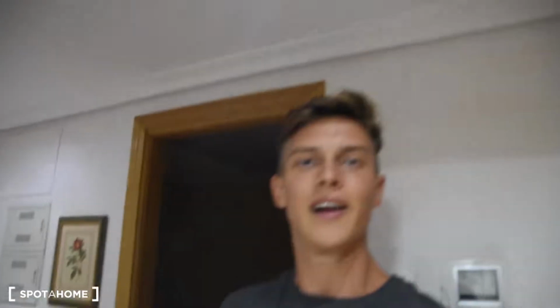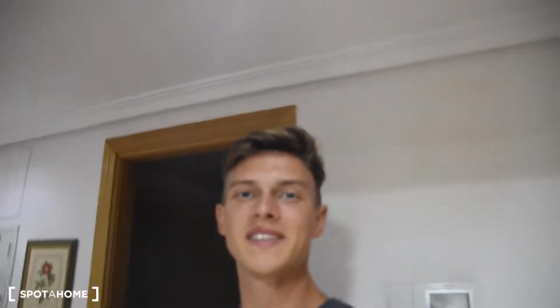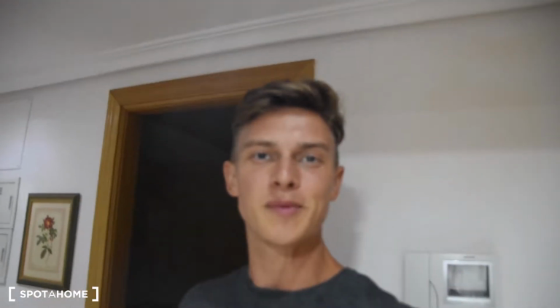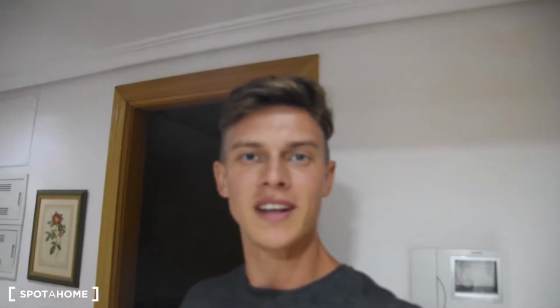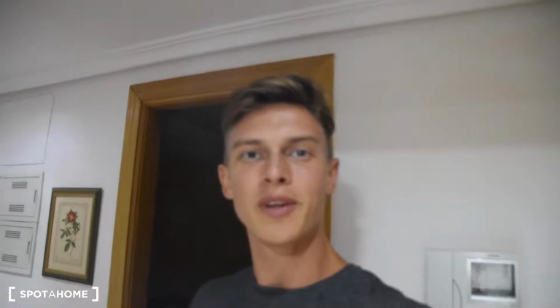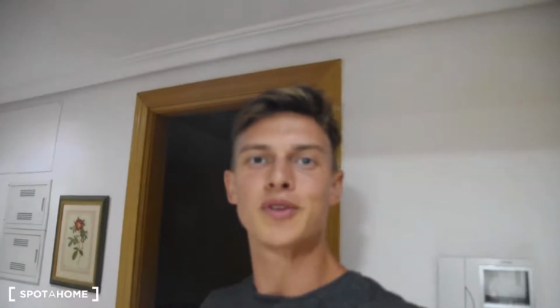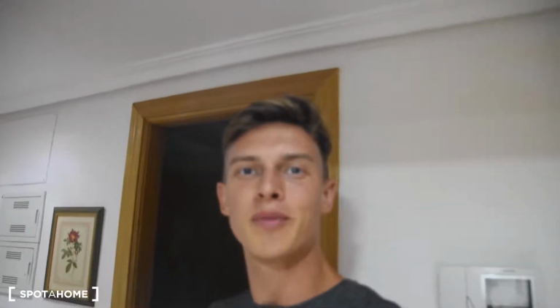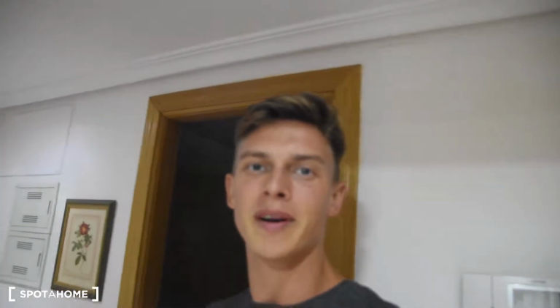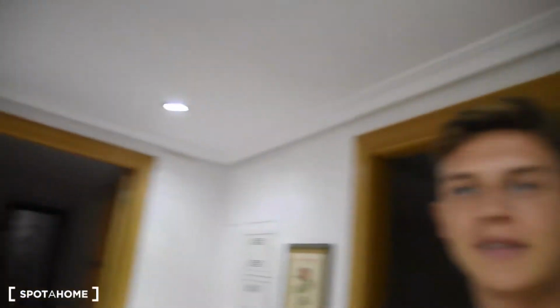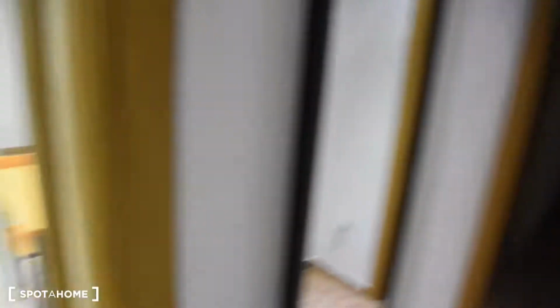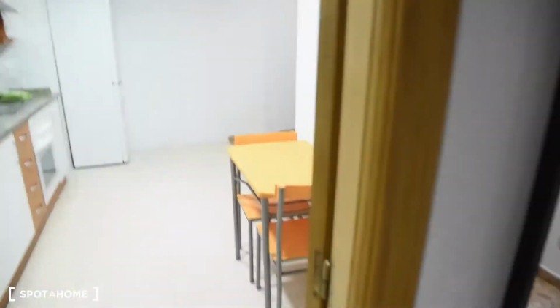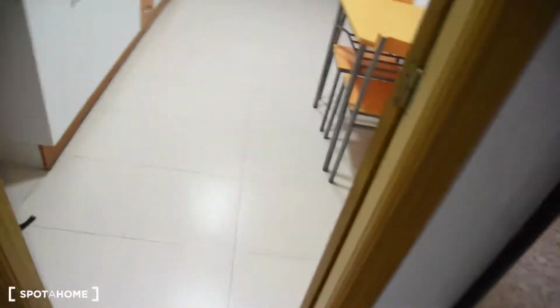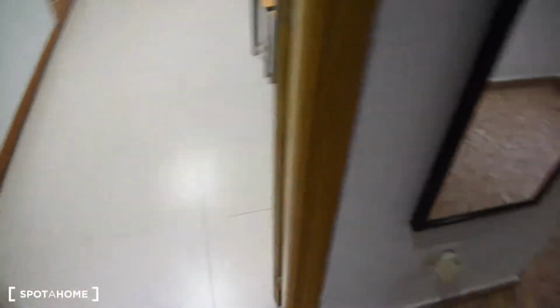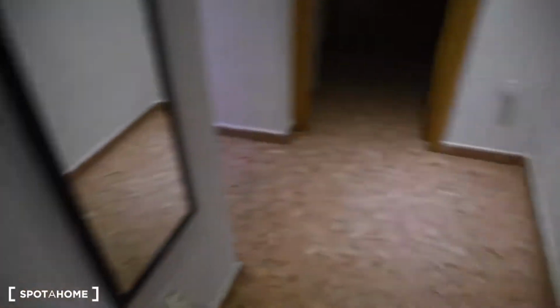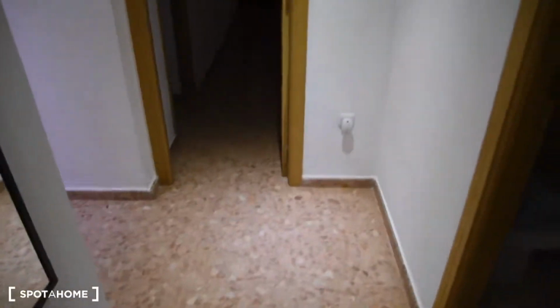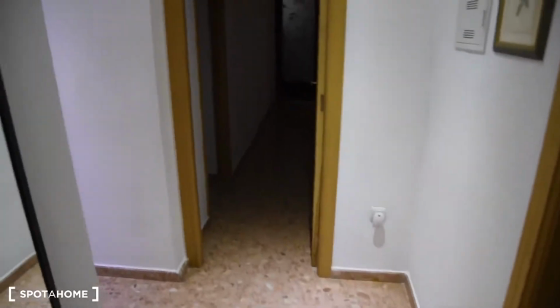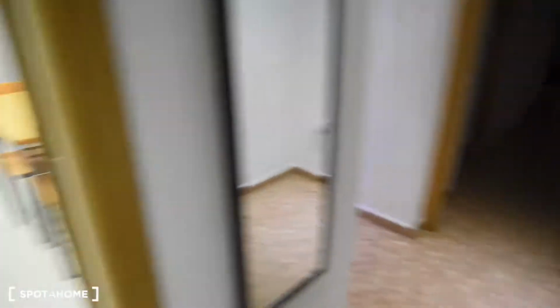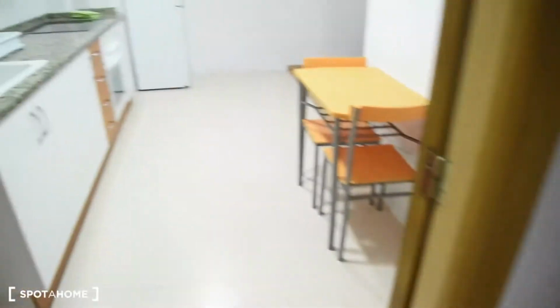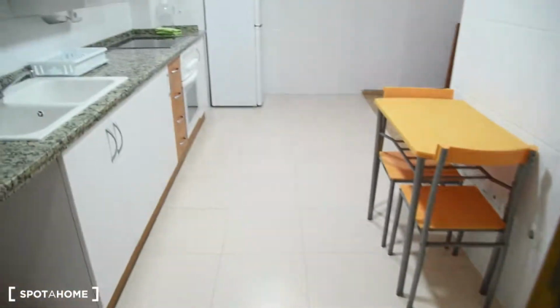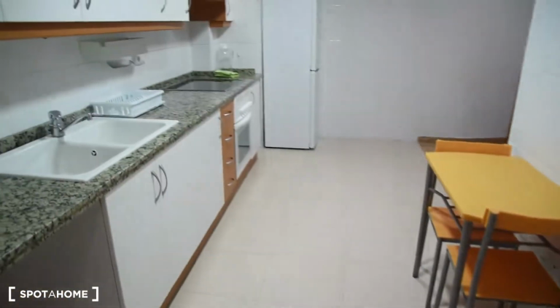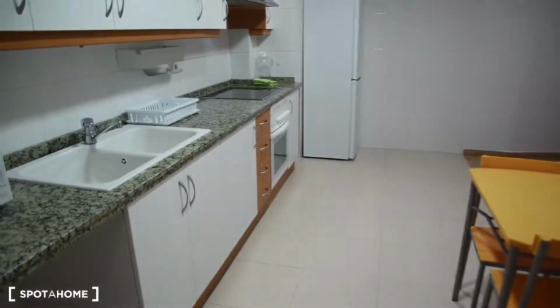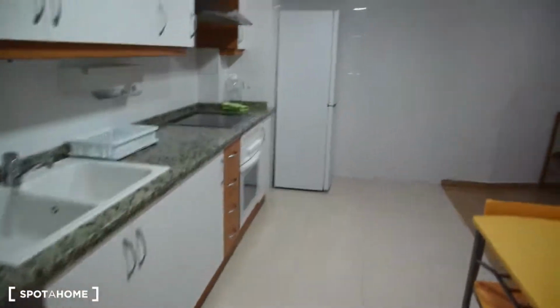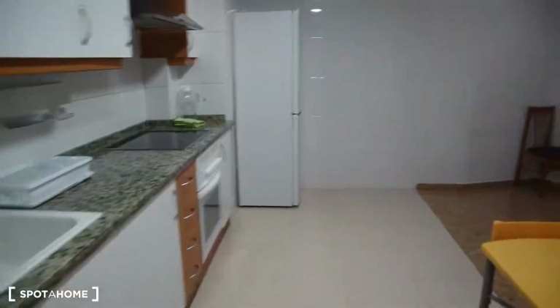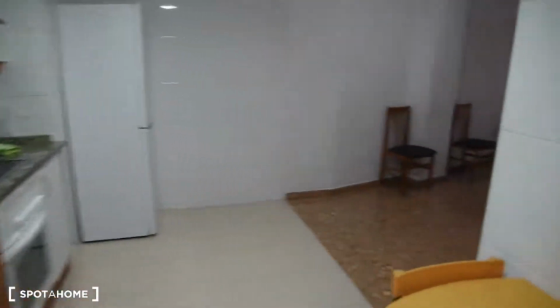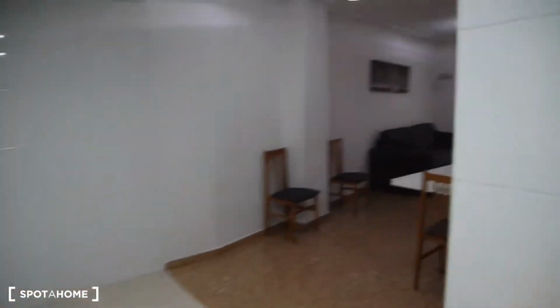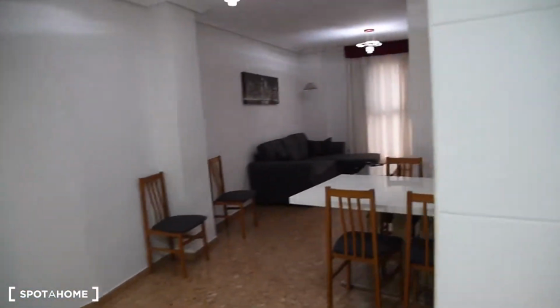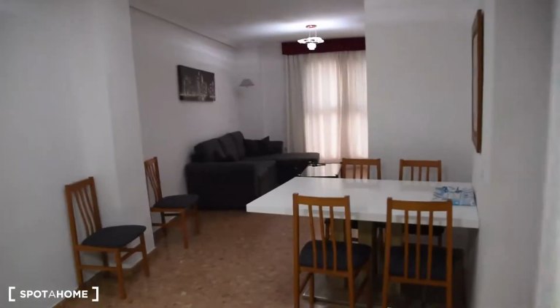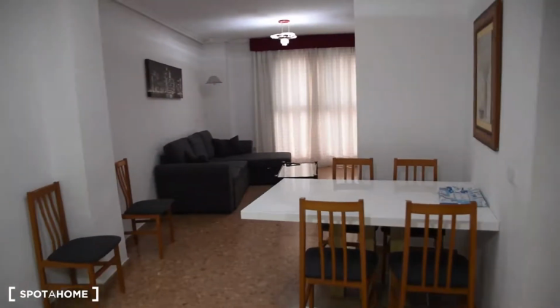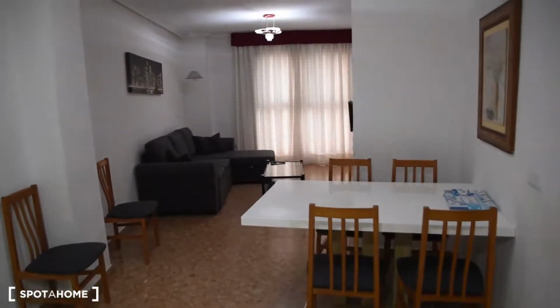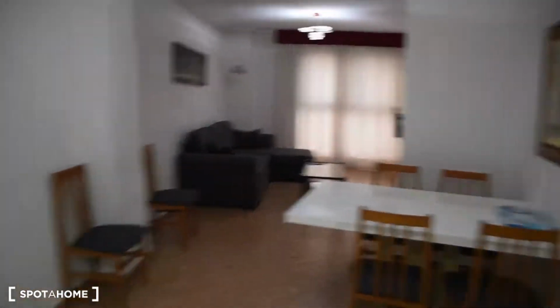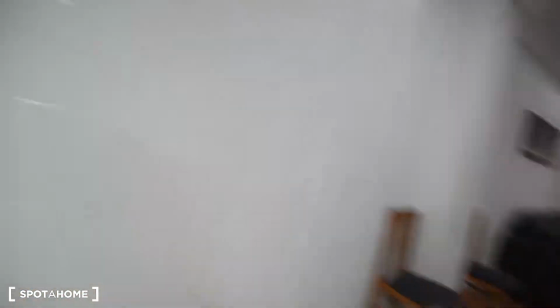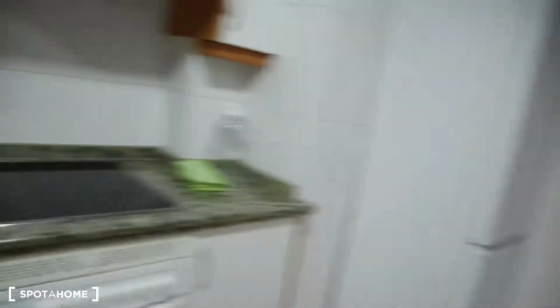Hello, this is Daniel from Spotahome Valencia. Today I'm going to show you this two-bedroom apartment. Here is the entrance to the flat. On the left we've got the kitchen, connected with the living room. Let me start with the kitchen.